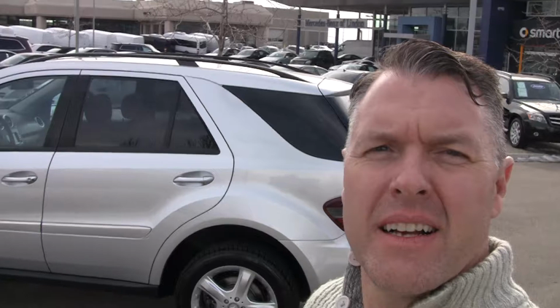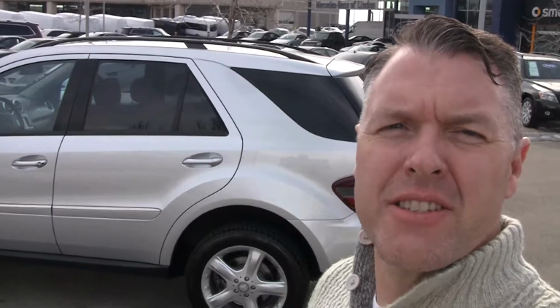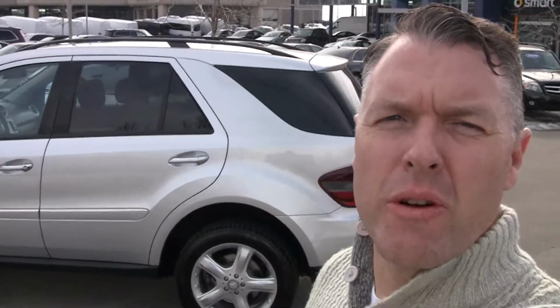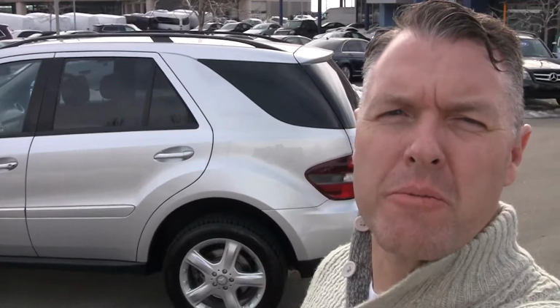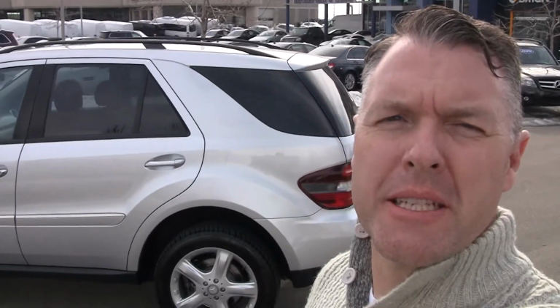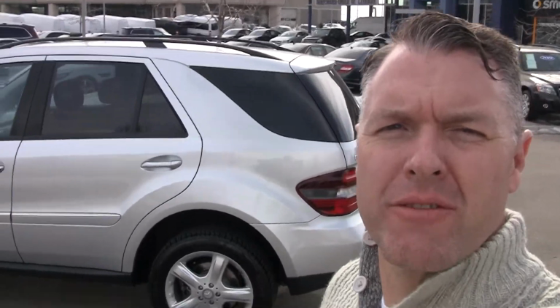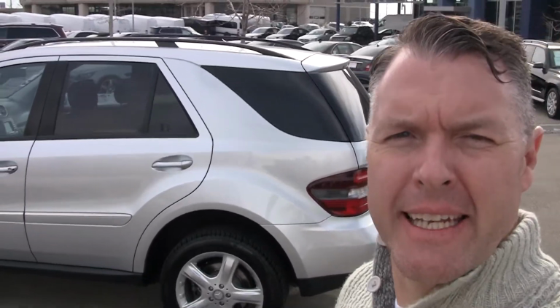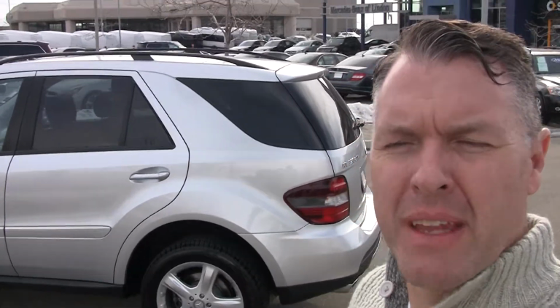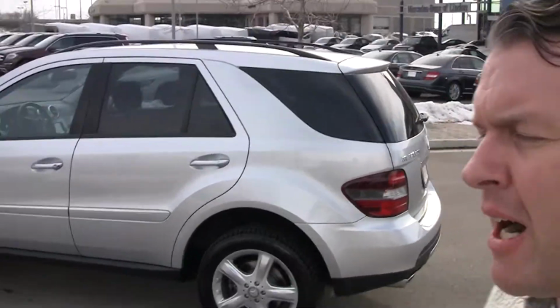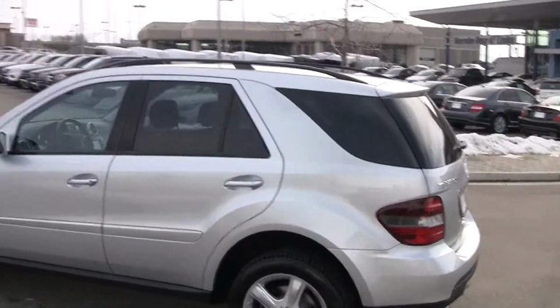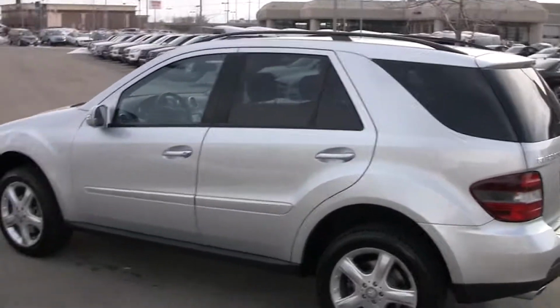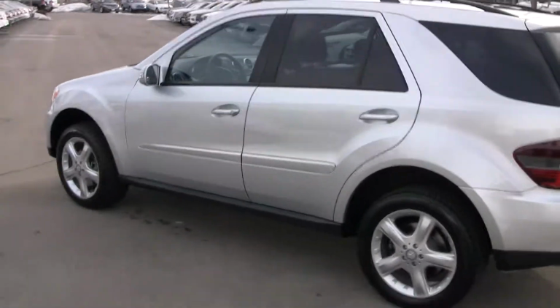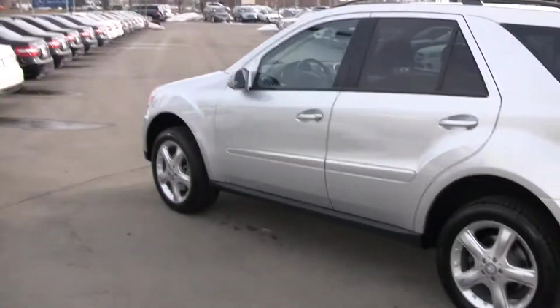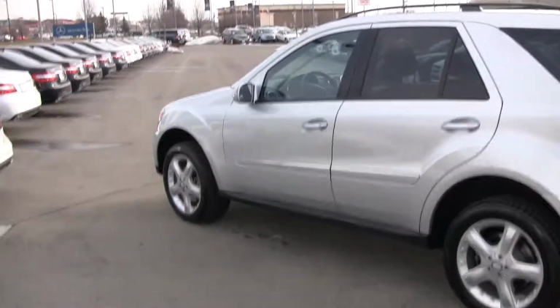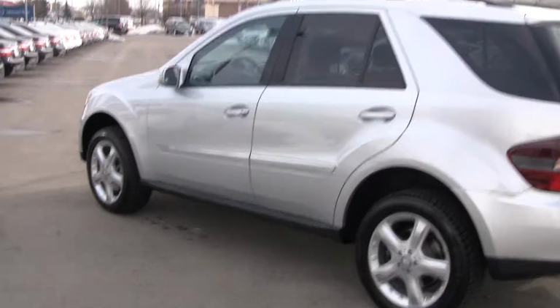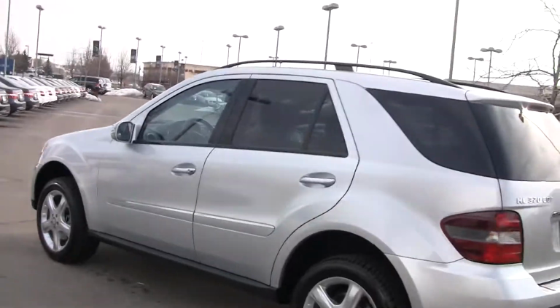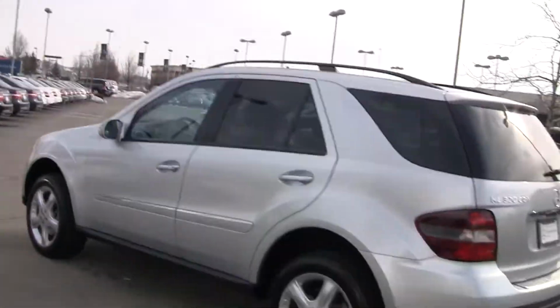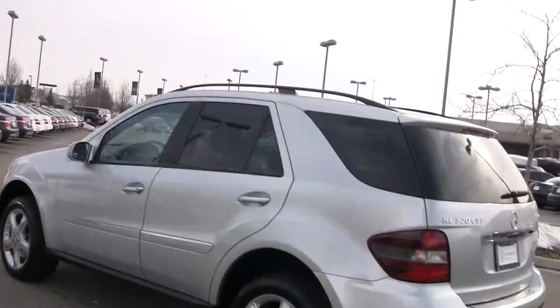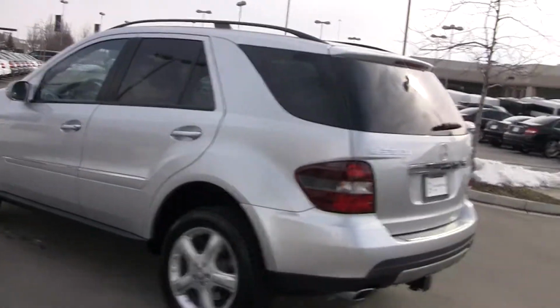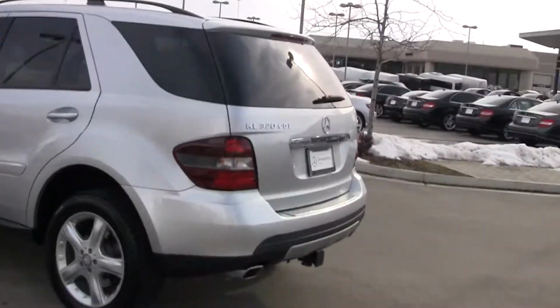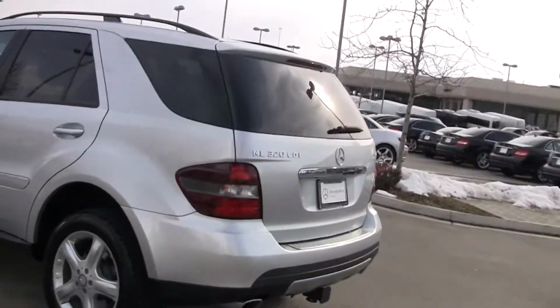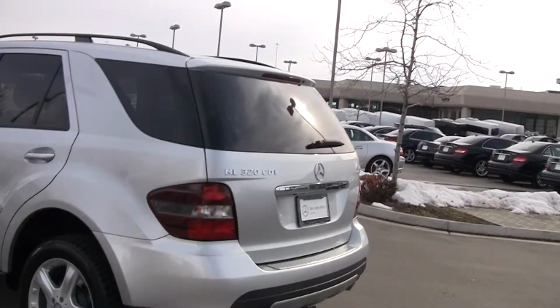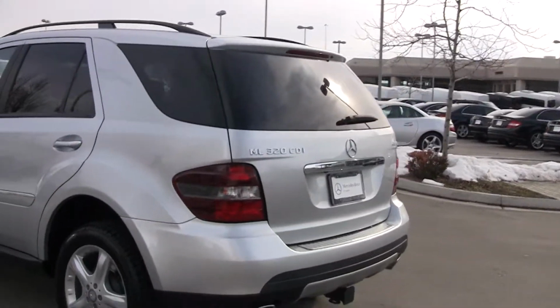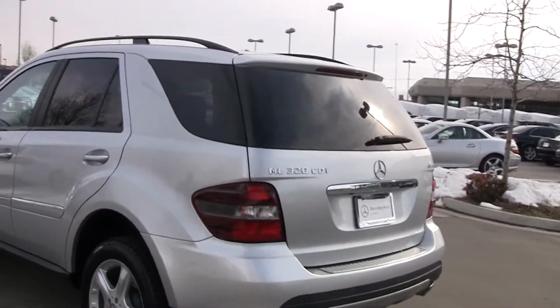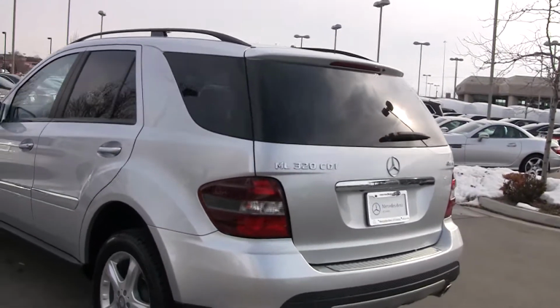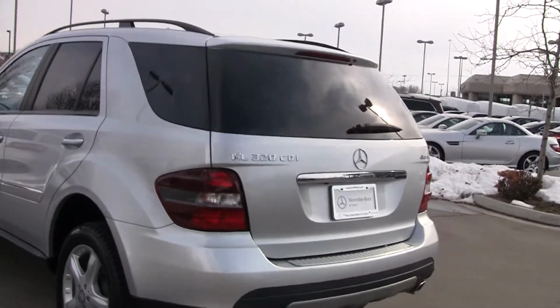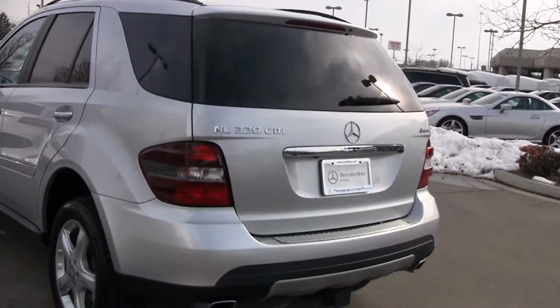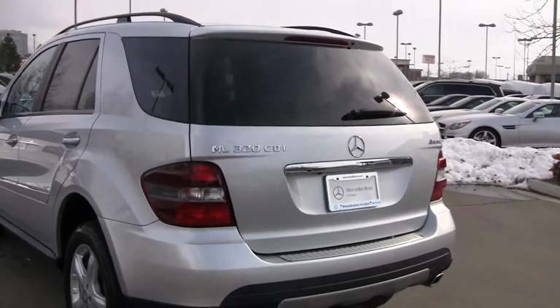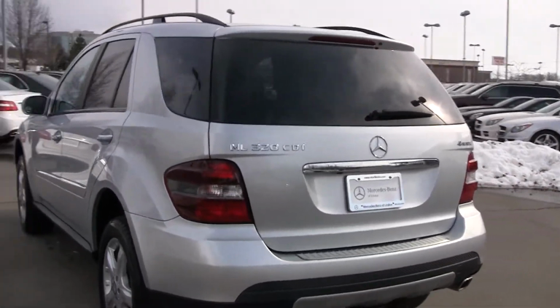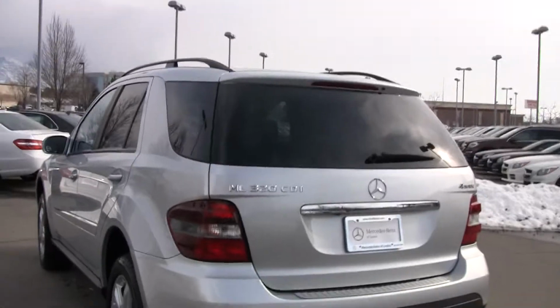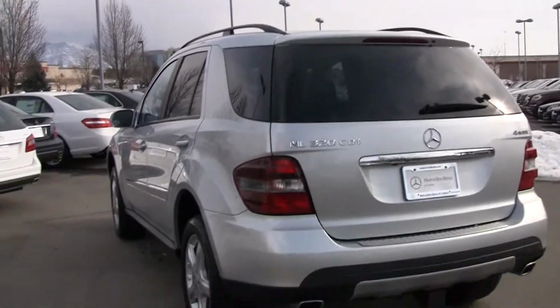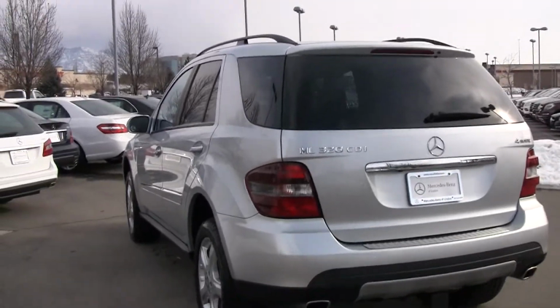Hi, Steve Ward here with Mercedes-Benz of Linden. I wanted to direct your attention to this vehicle right here behind me. This is an ML320S CDI, which is the diesel version of our ML.